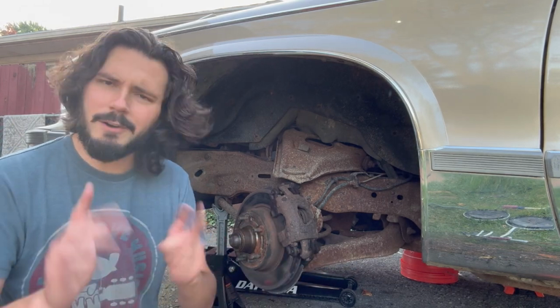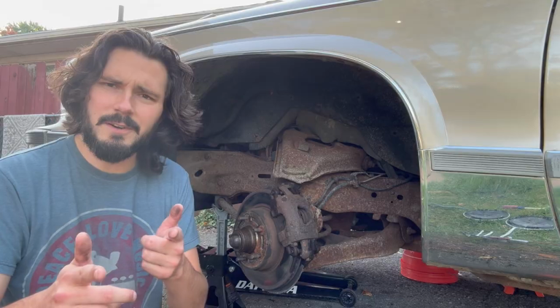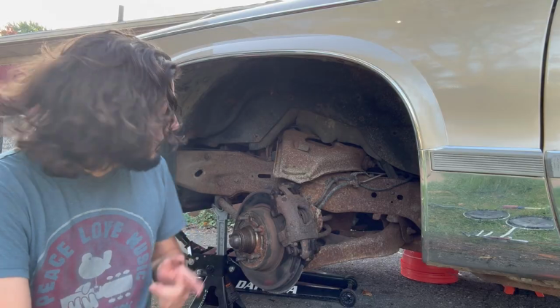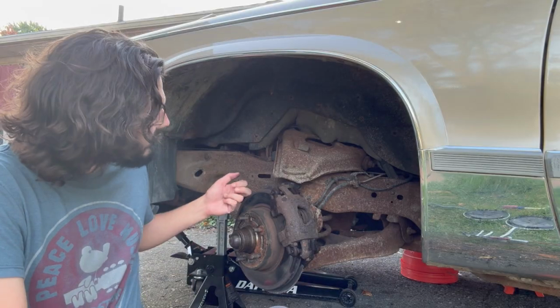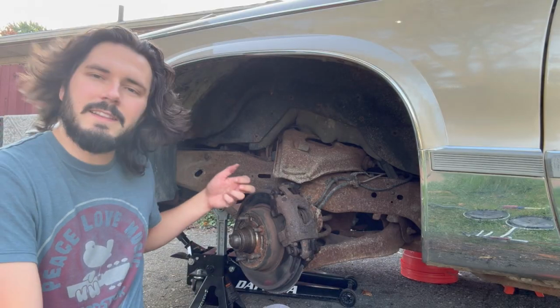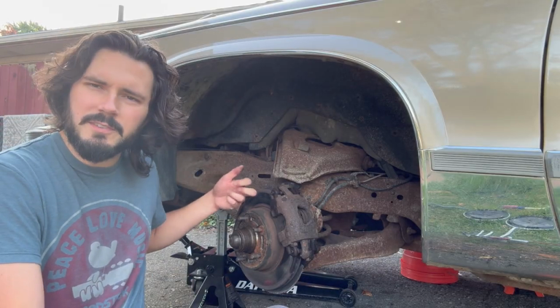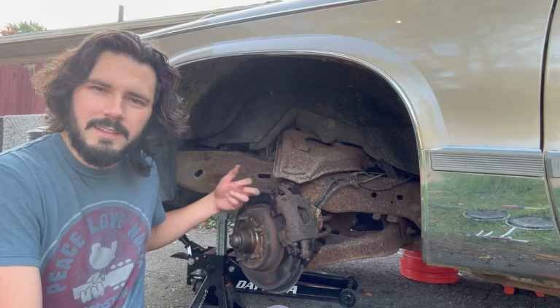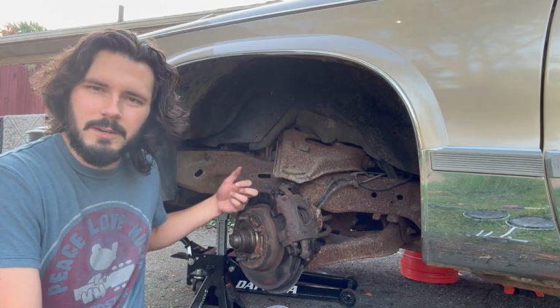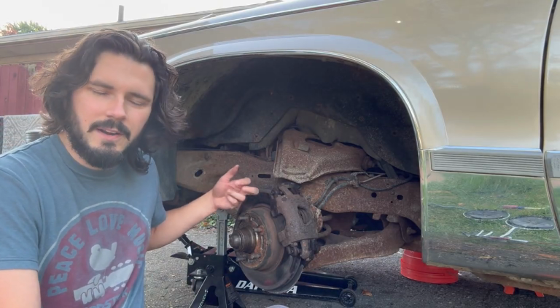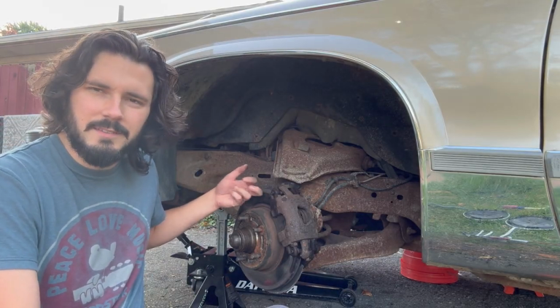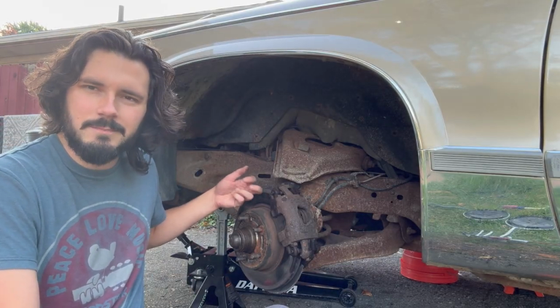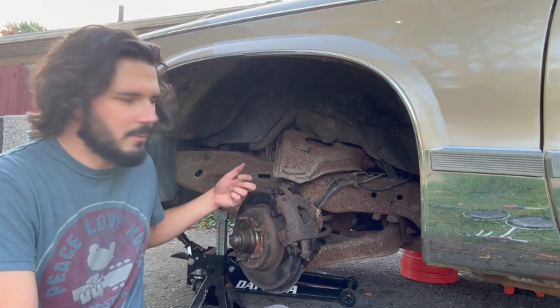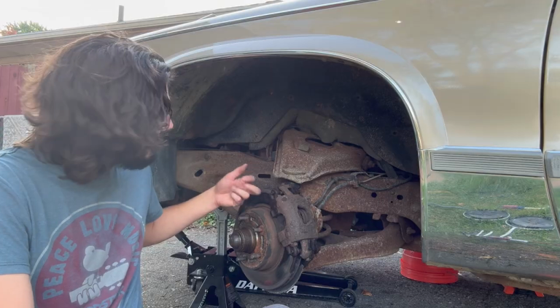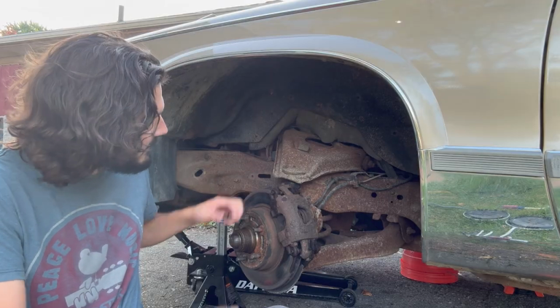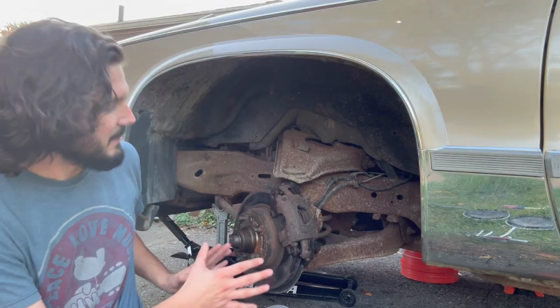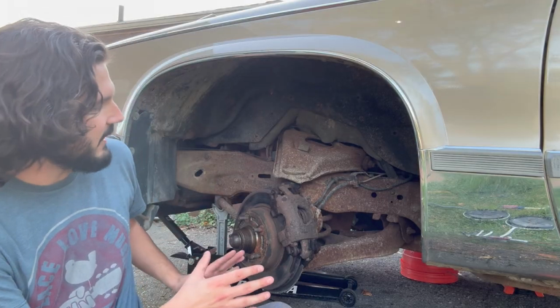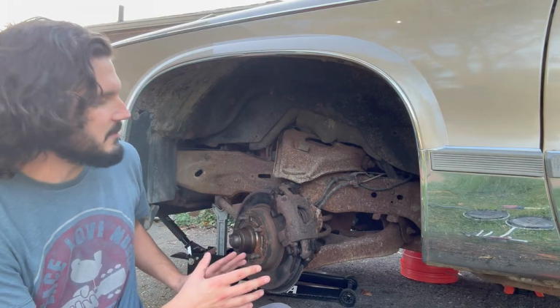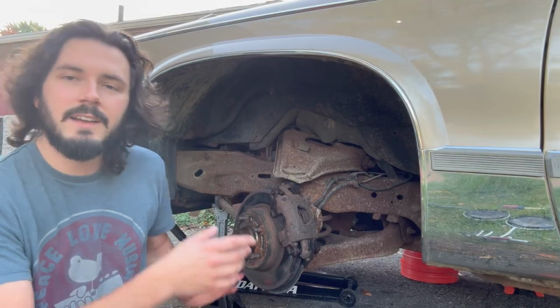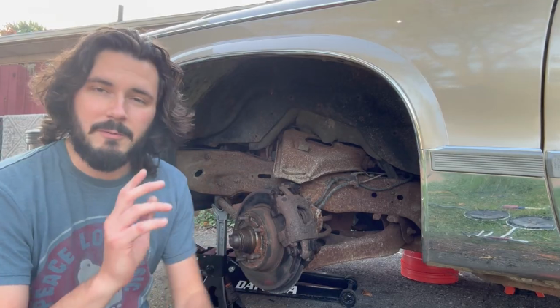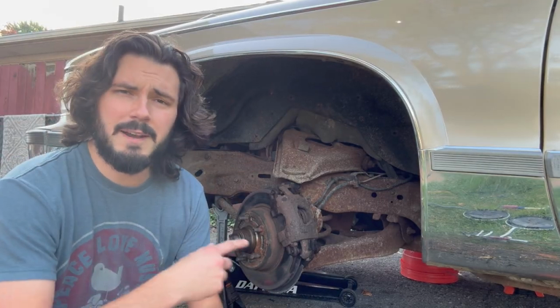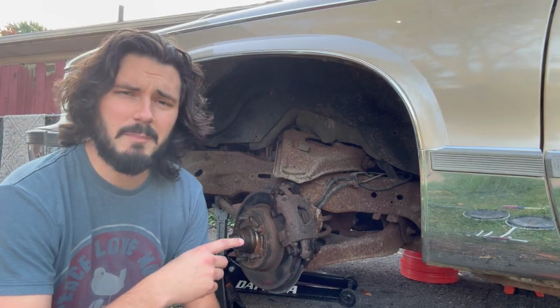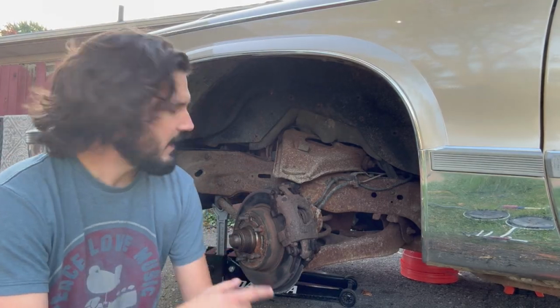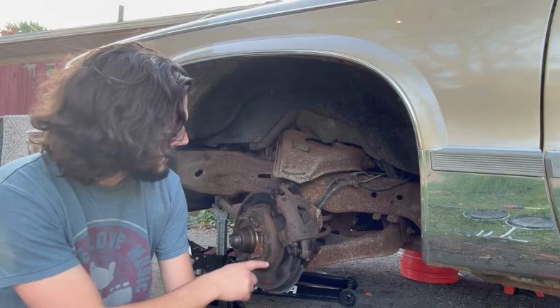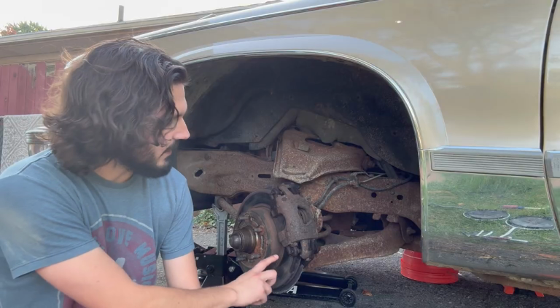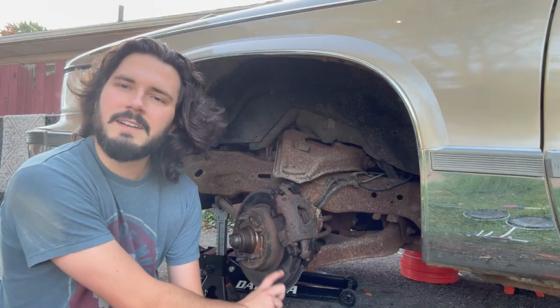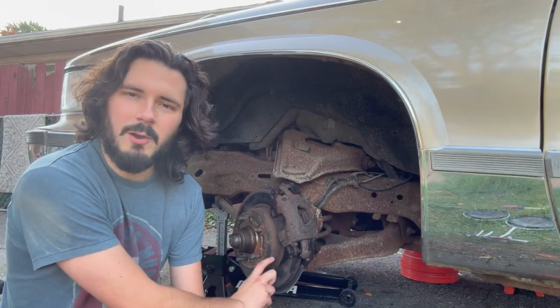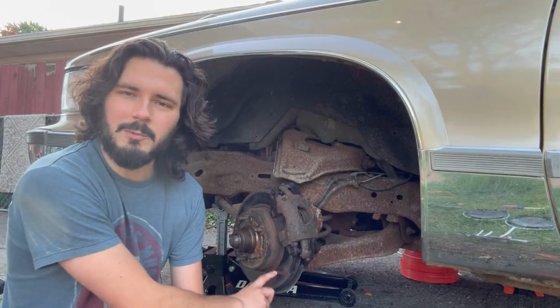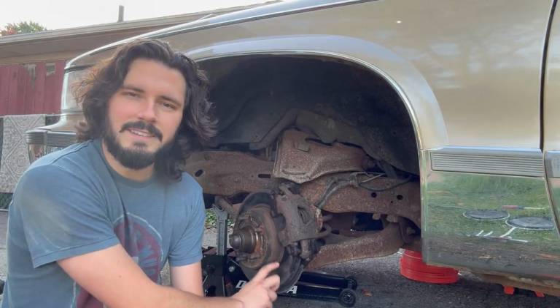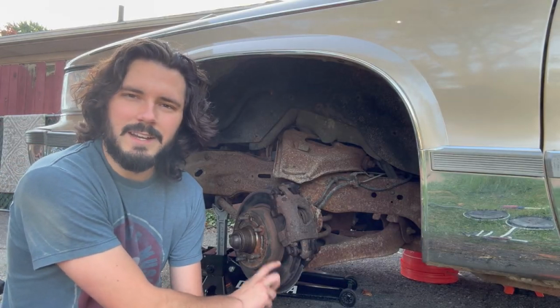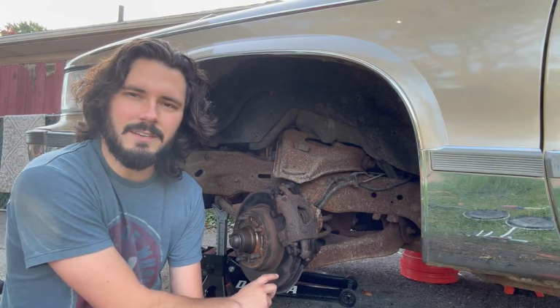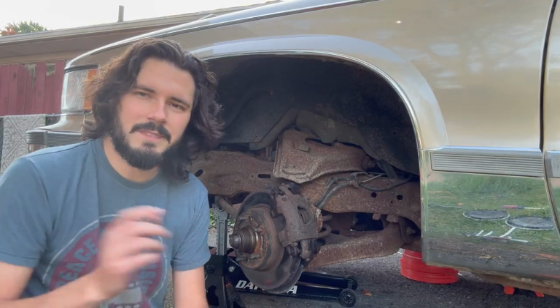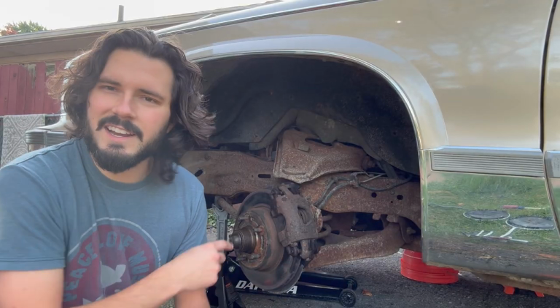First things first, I want to see if I can get these rotors turned. They're very expensive to replace, so I'm hoping there's enough meat on them left. So before I go ahead and buy any parts, I'm going to take these off and take them to O'Reilly's and see if we can get them turned. Let's check it out.